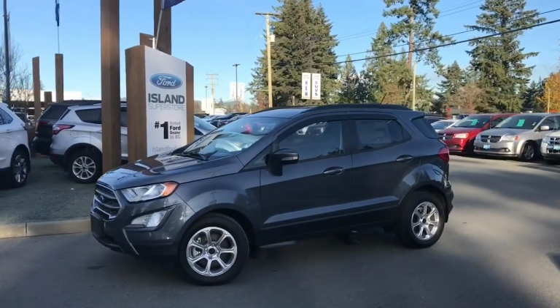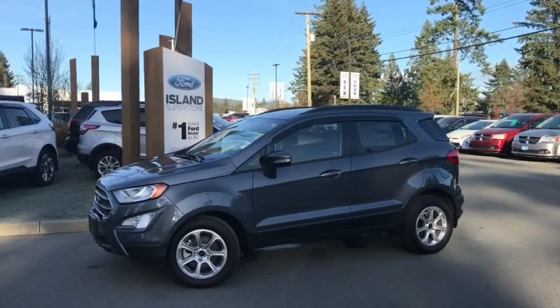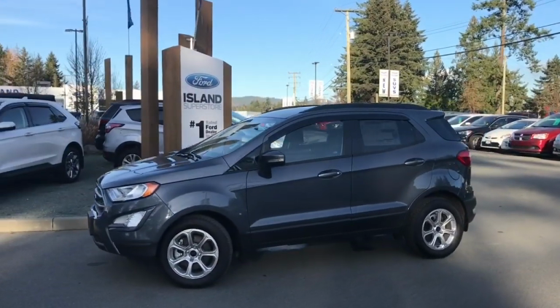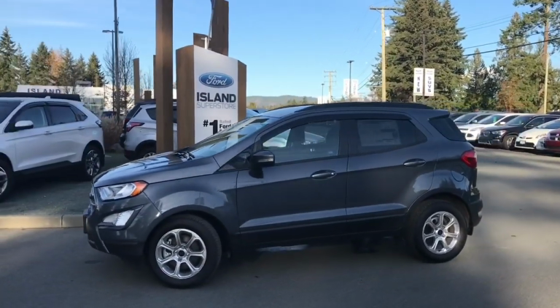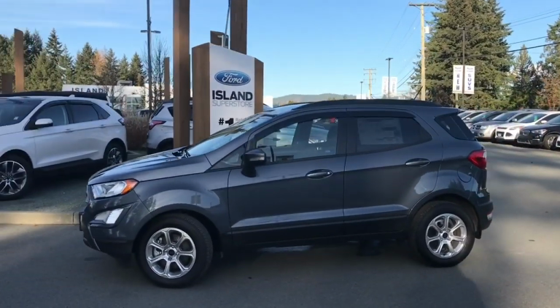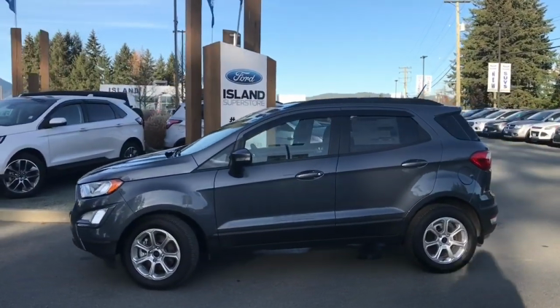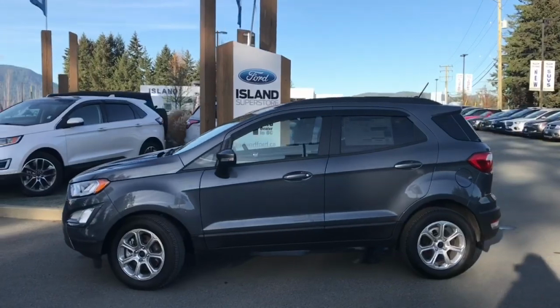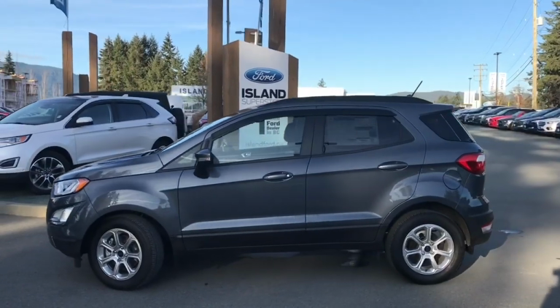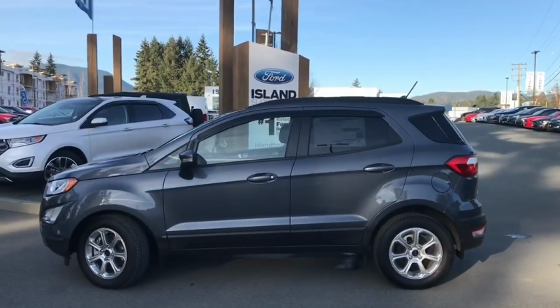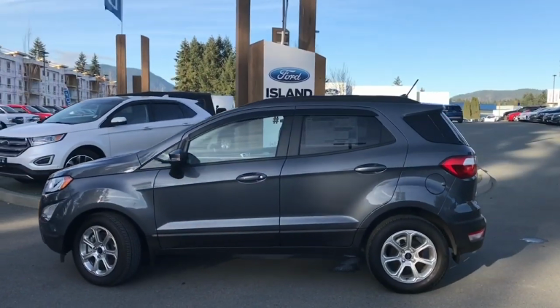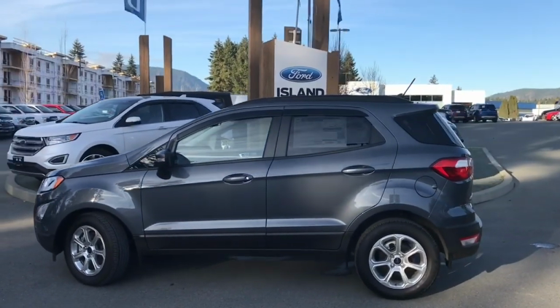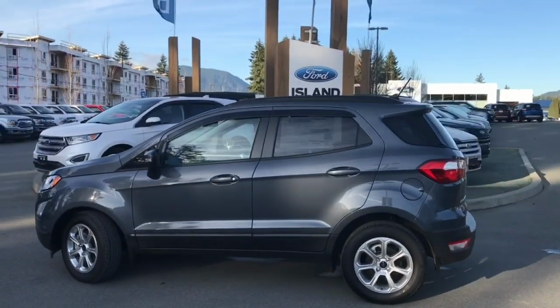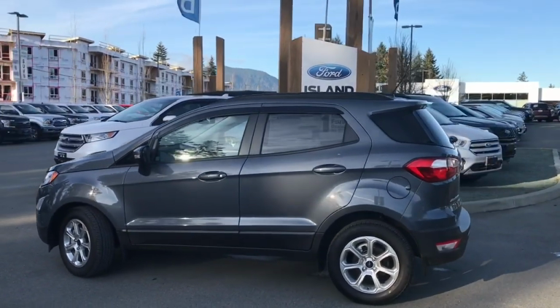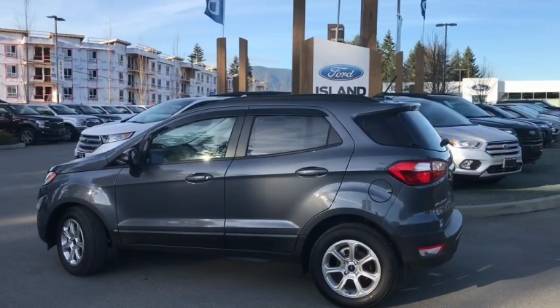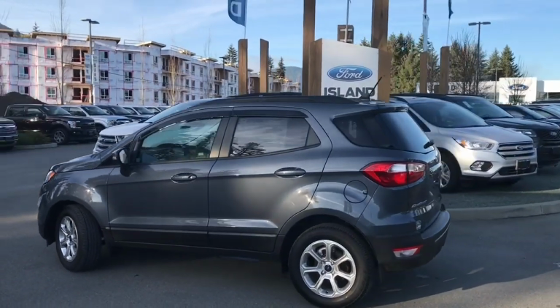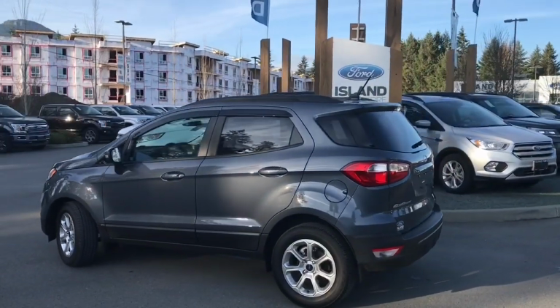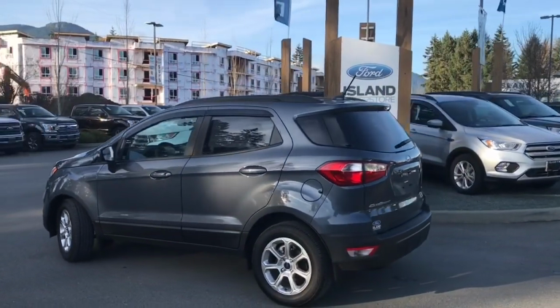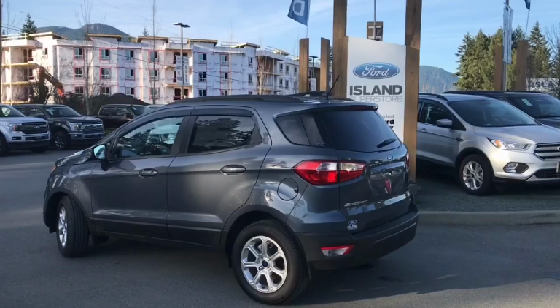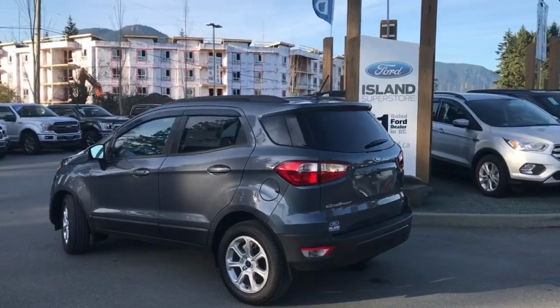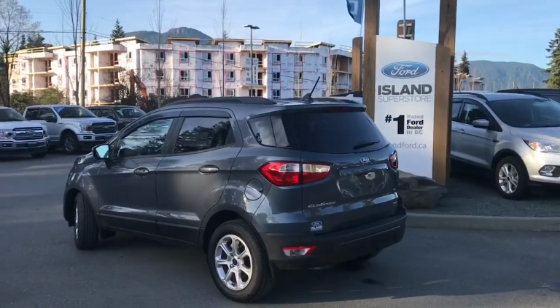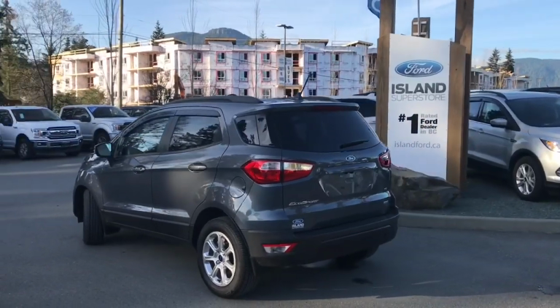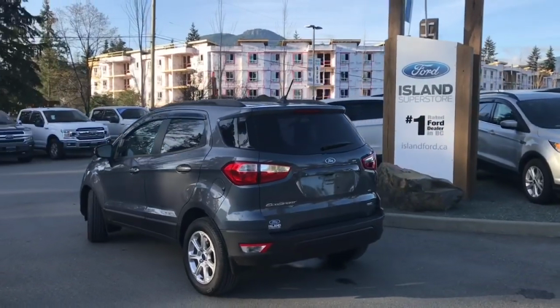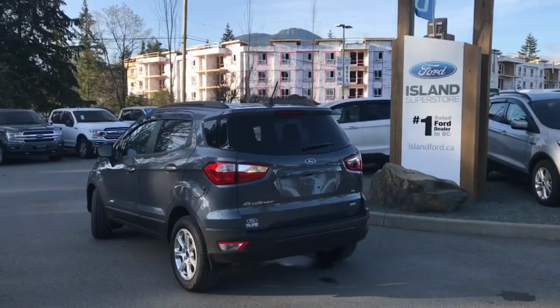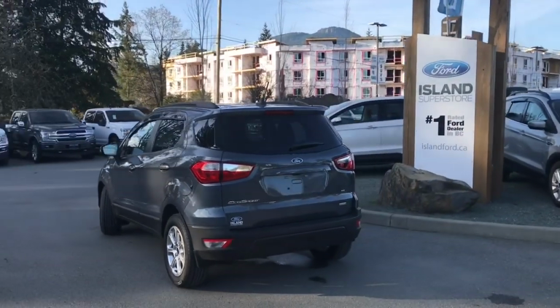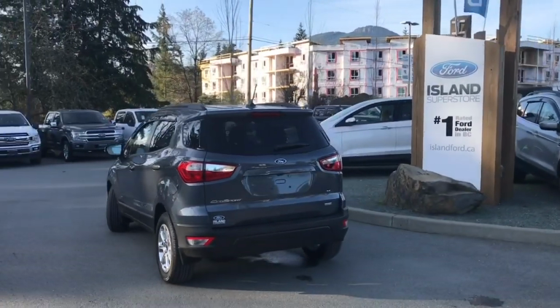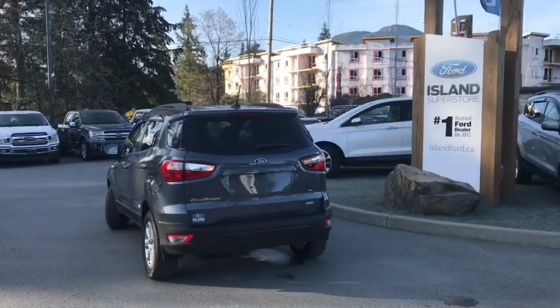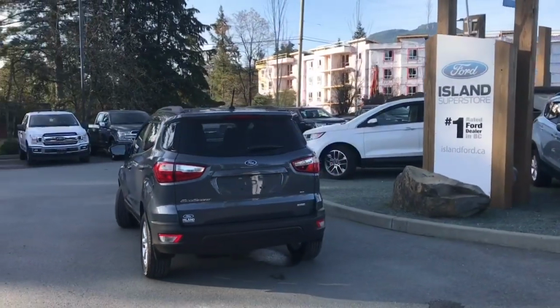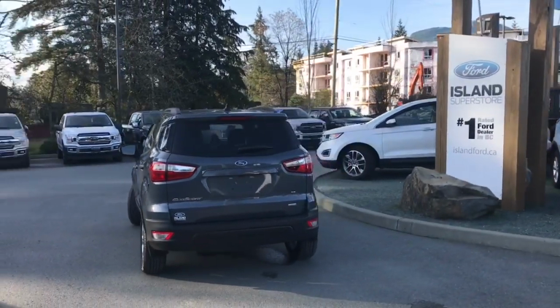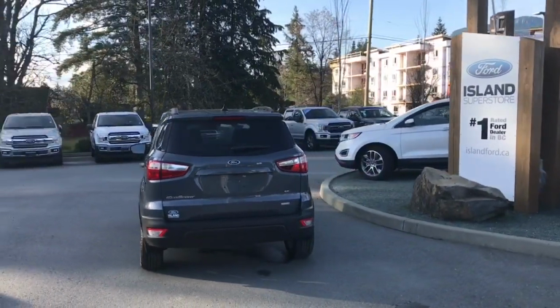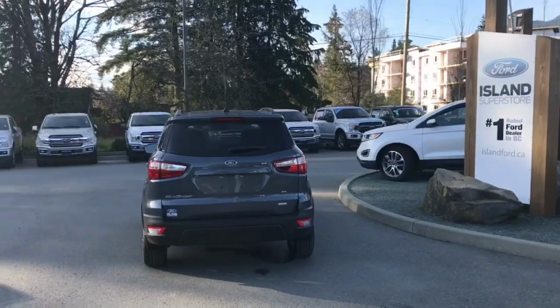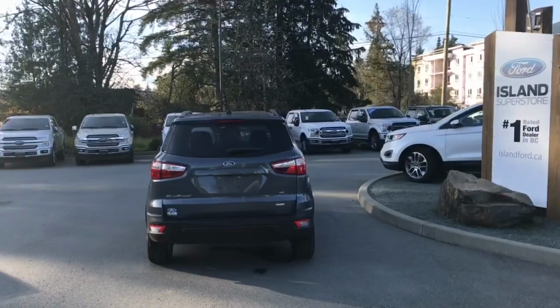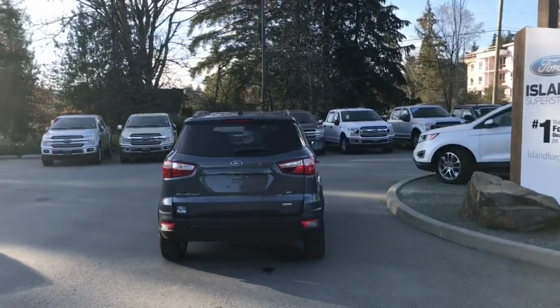Today we're looking at a 2018 EcoSport SE in smoked metallic with black cloth interior. Seating for five, four doors and a swing gate. This has an MP3 player as well as a moonroof and roof rails. It's a one litre EcoBoost and it's front wheel drive.